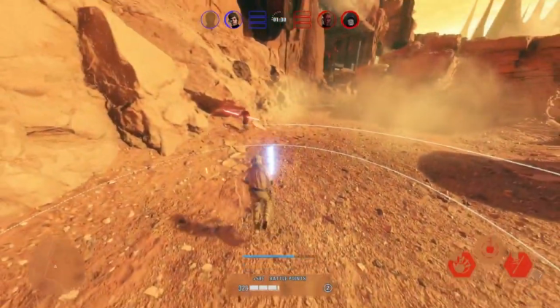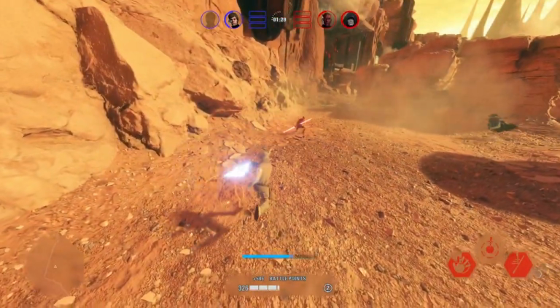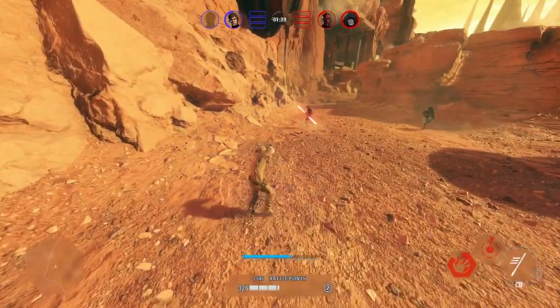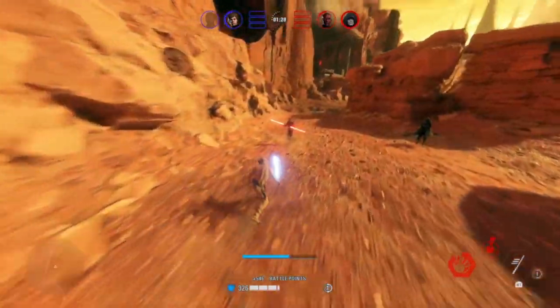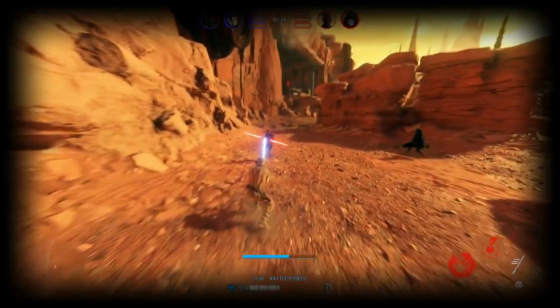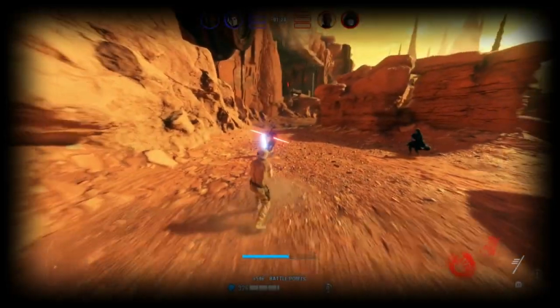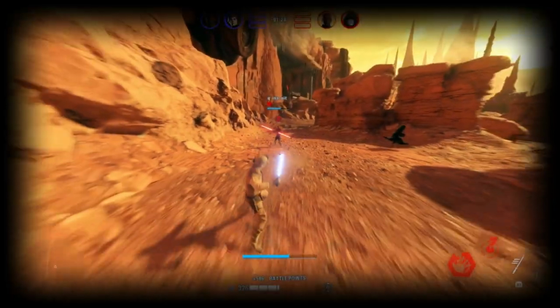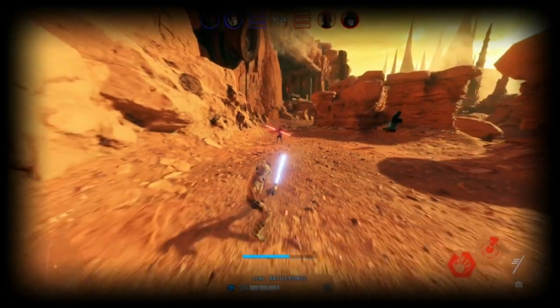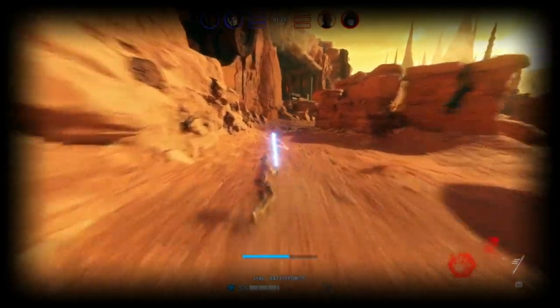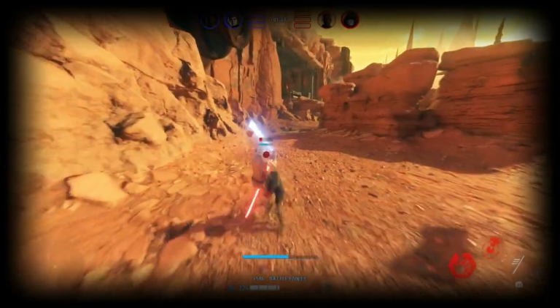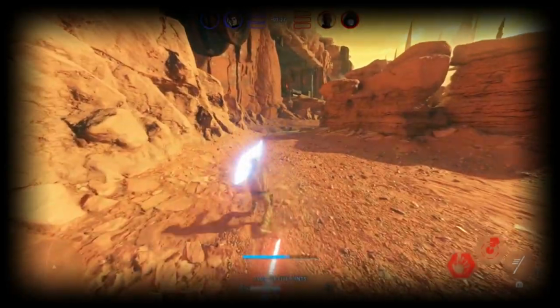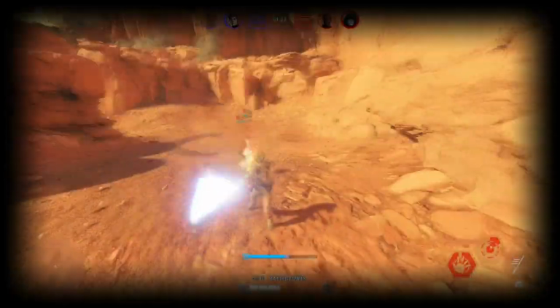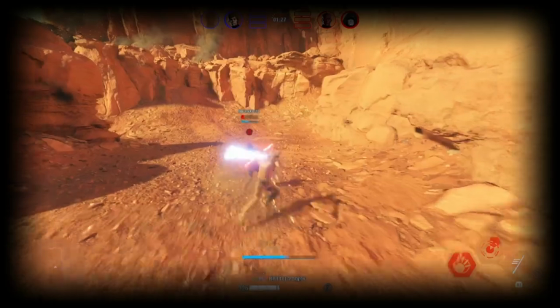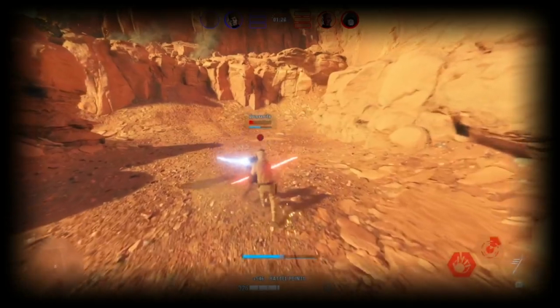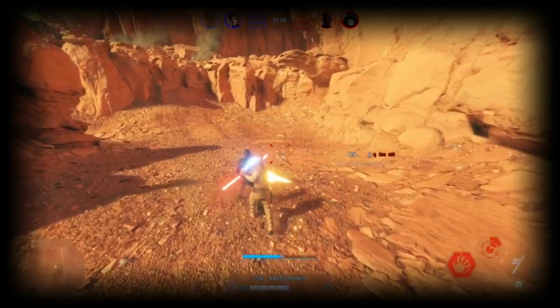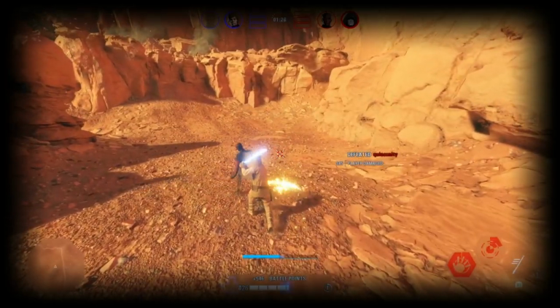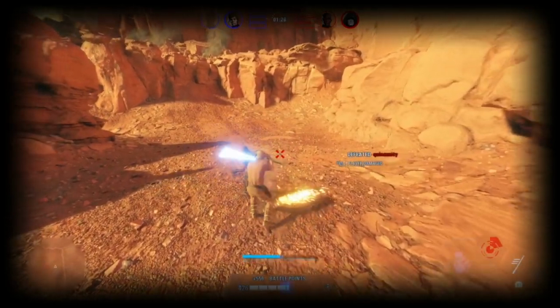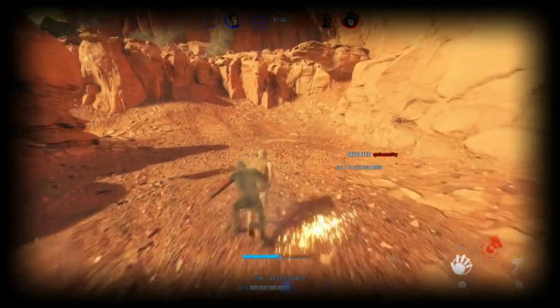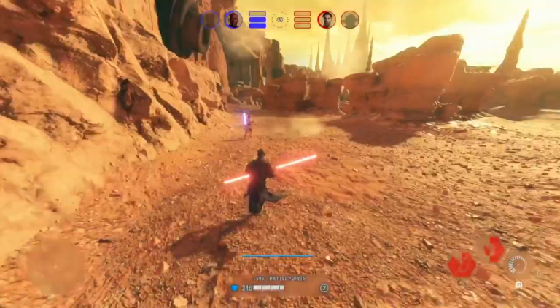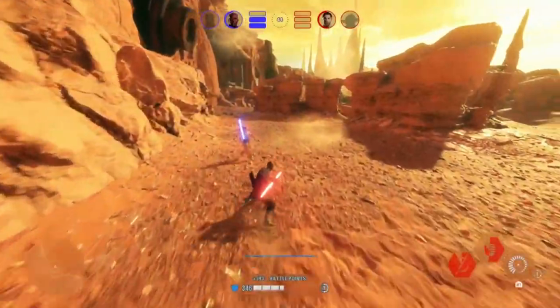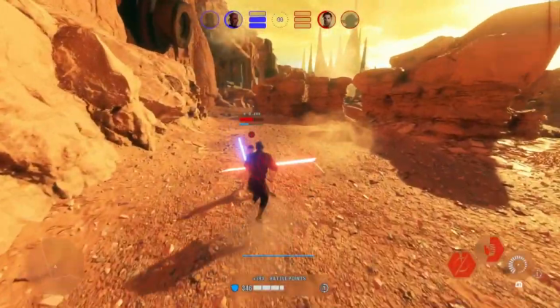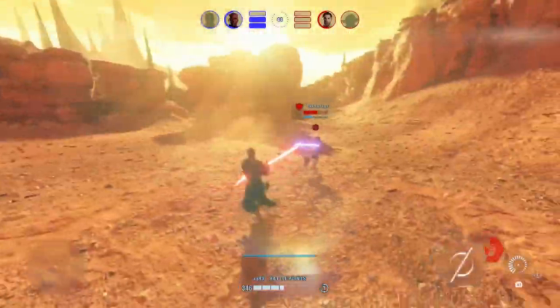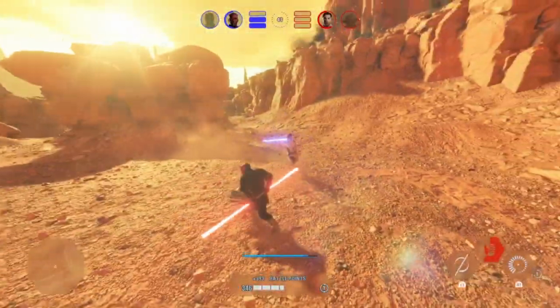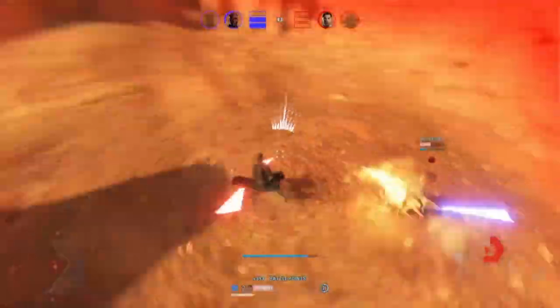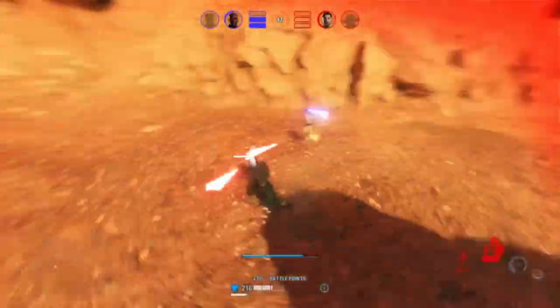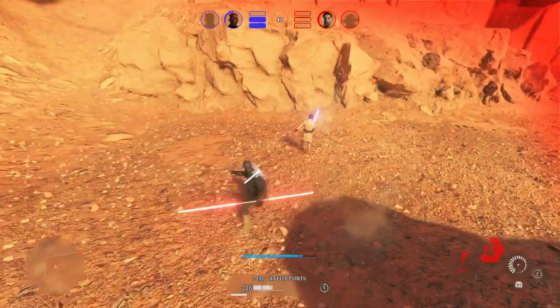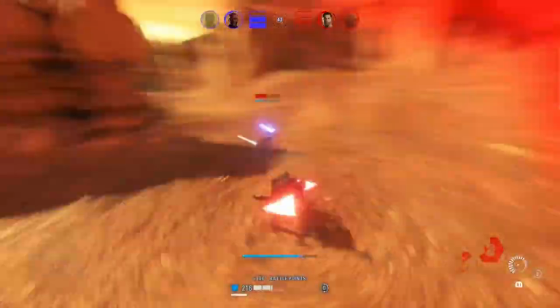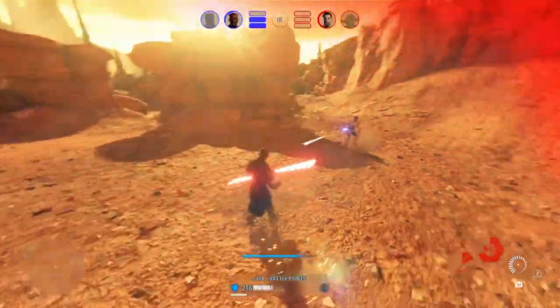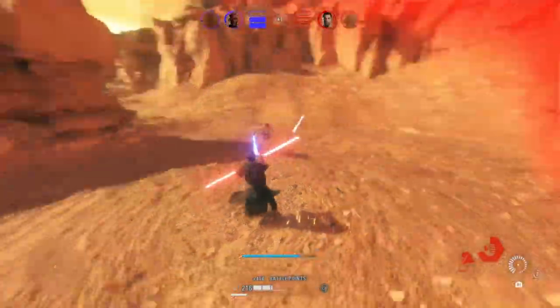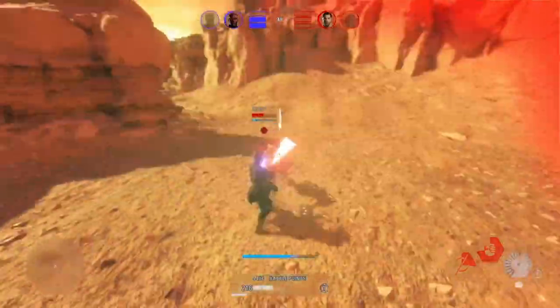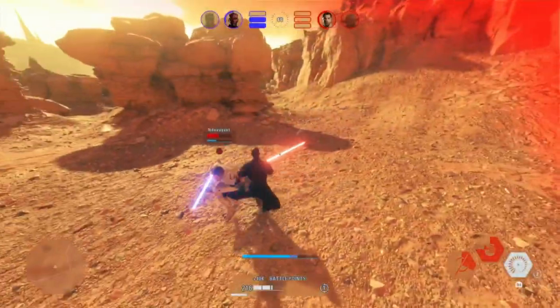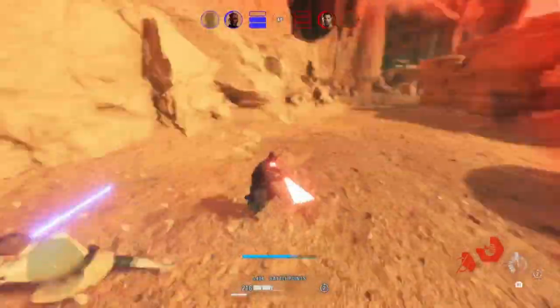With the technique I've been showing you today, if you do a lunge for the swing that's meant to go through your enemy's block, this will often result in a stagger, because the lunge animations are quite long and therefore delay when your enemy gets hit.